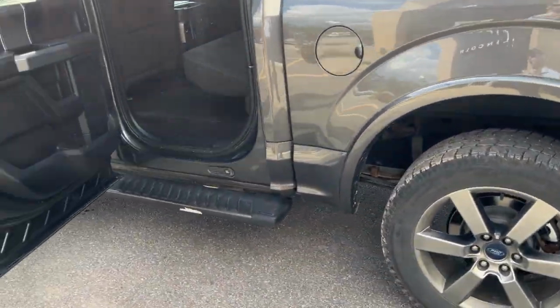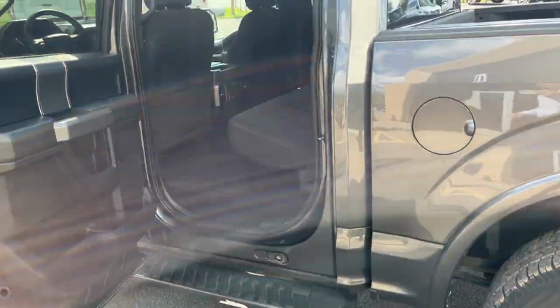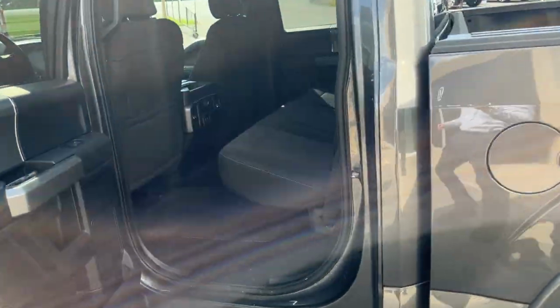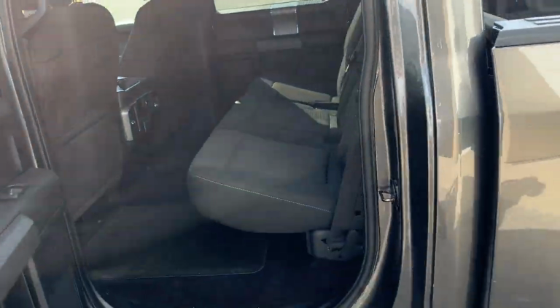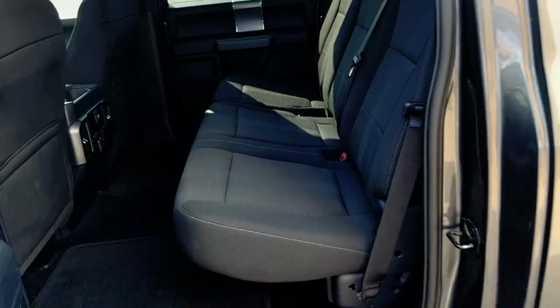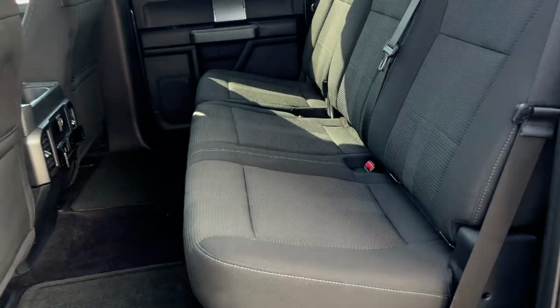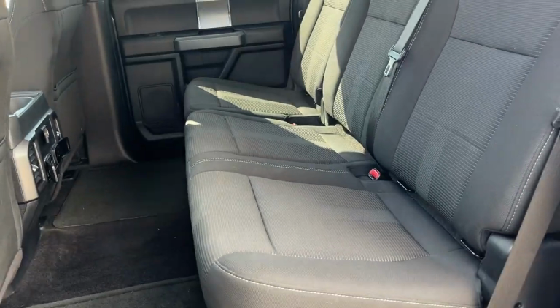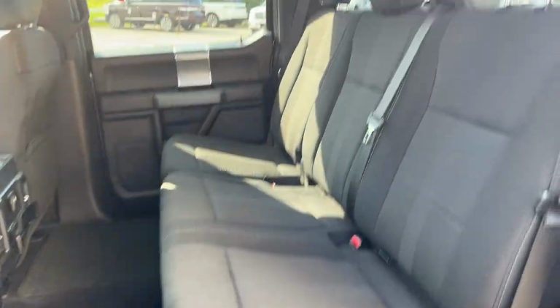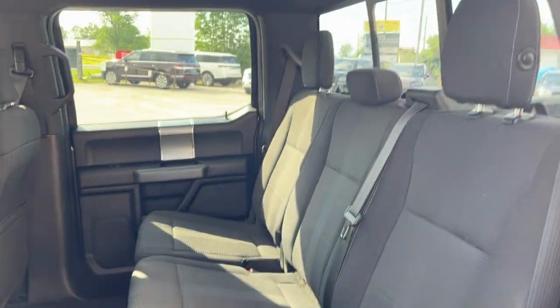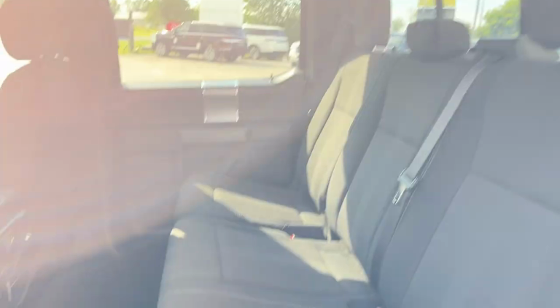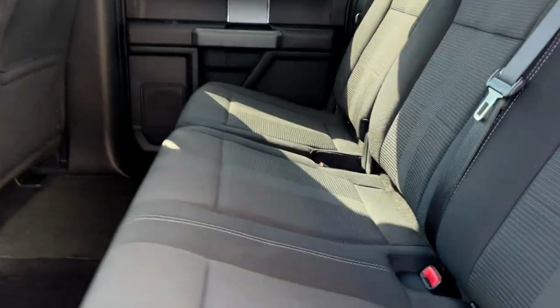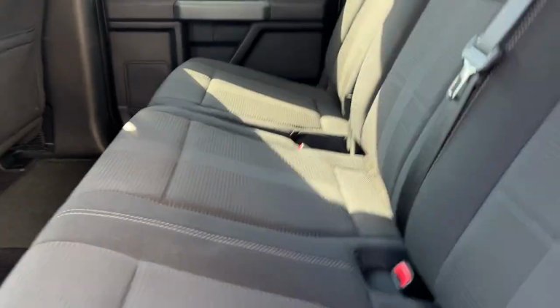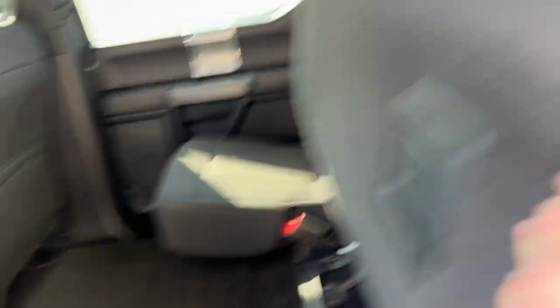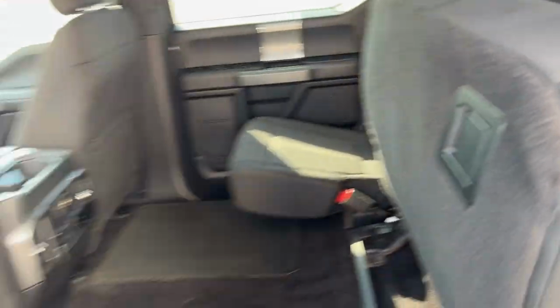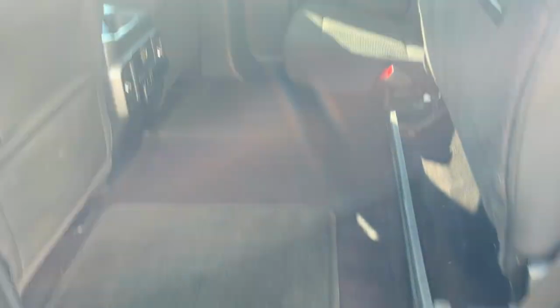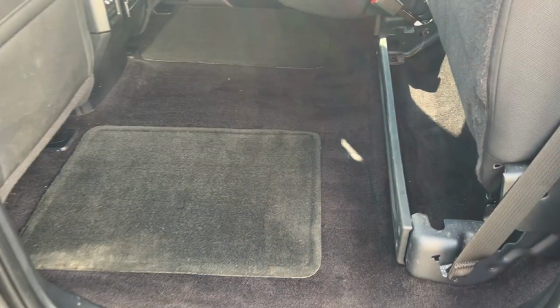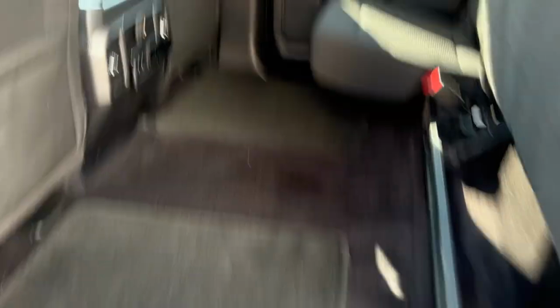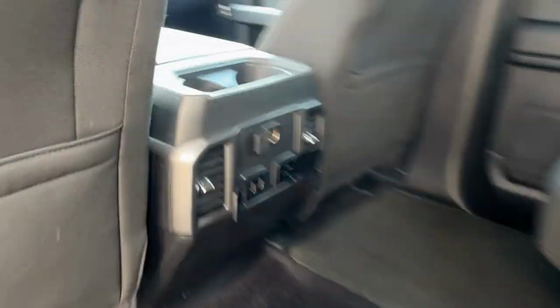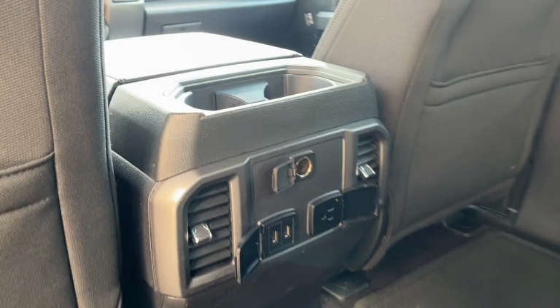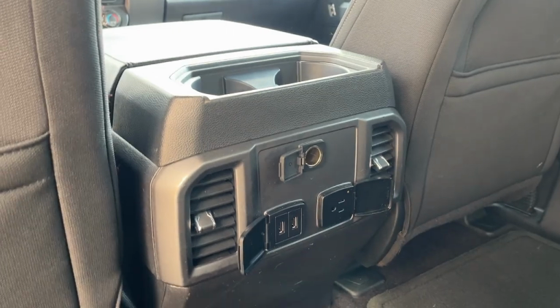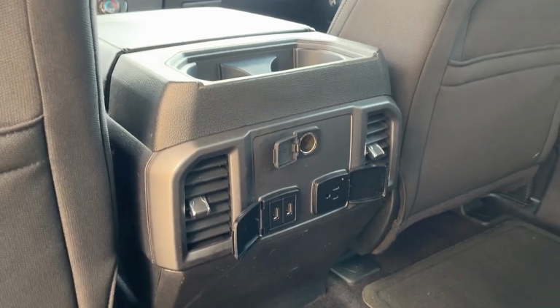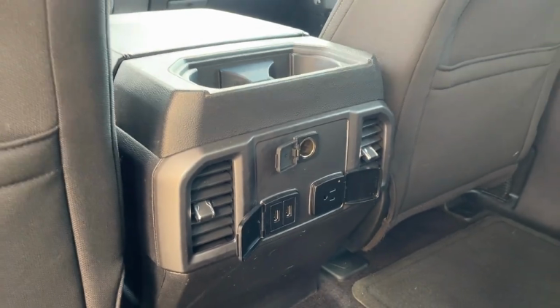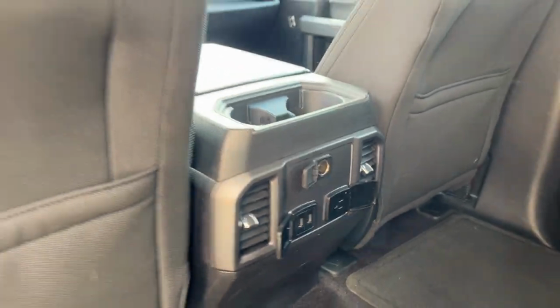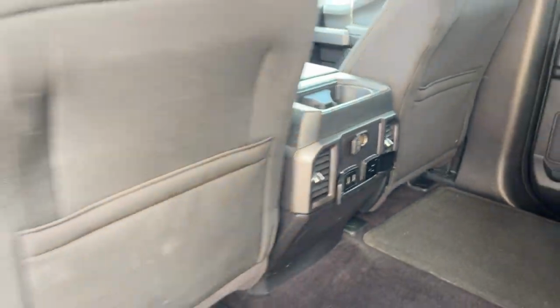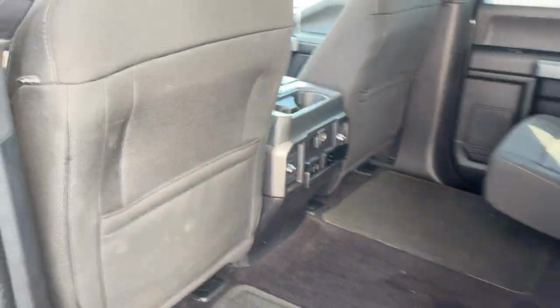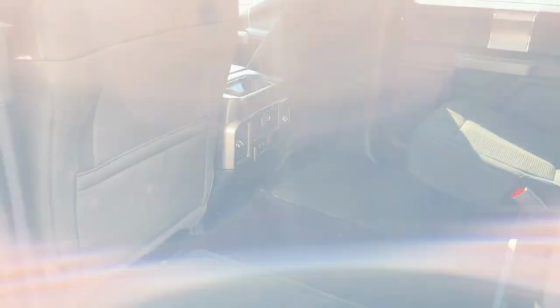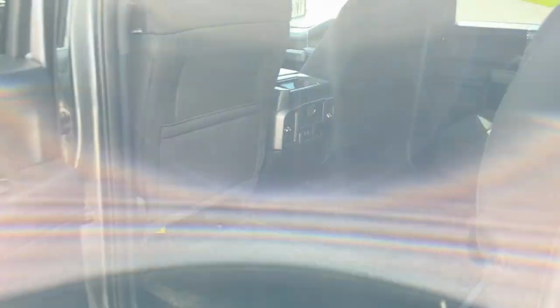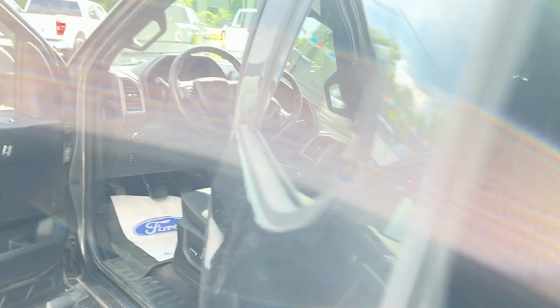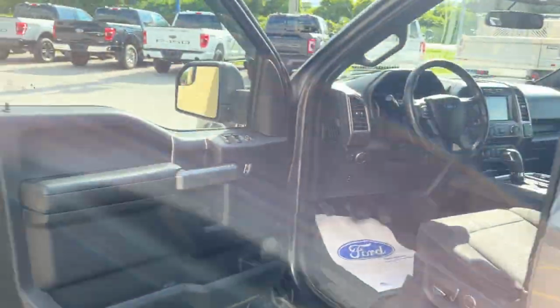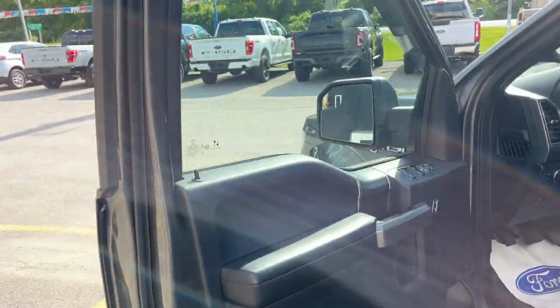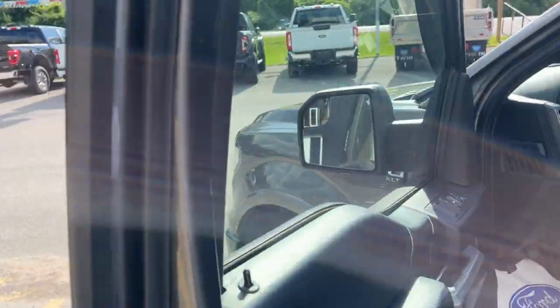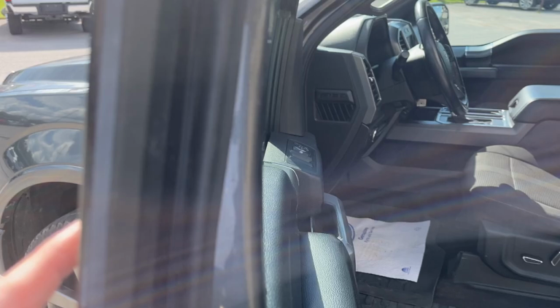You also have rear wheel well liners that were installed from the factory on this truck. Back here you have plenty of seating, and you can fold these seats up for even more storage. There are plenty of power options back here as well as floor climate vents and storage behind each seat.